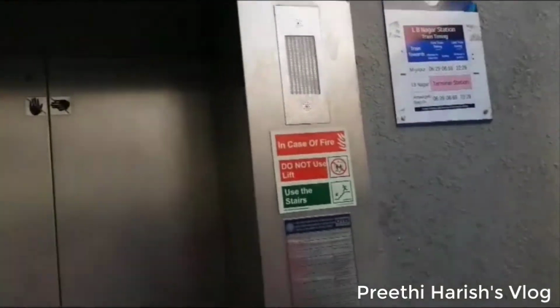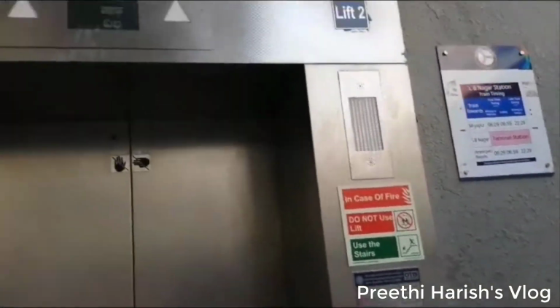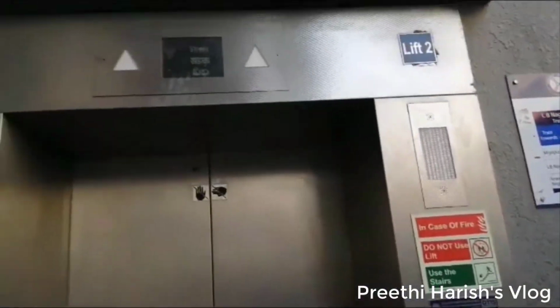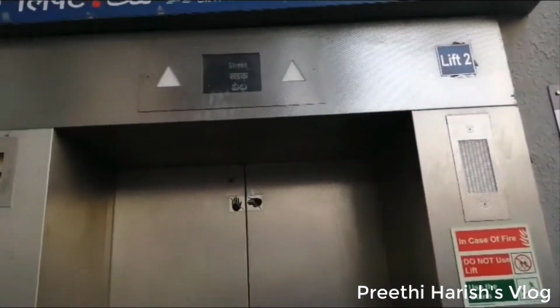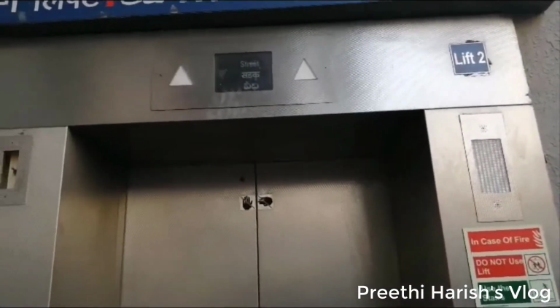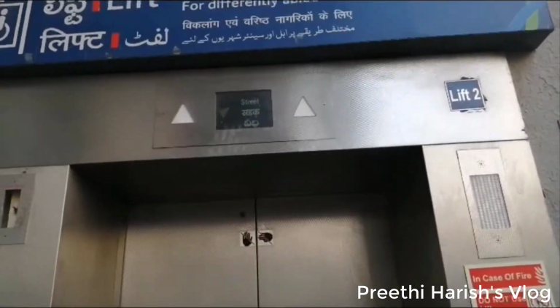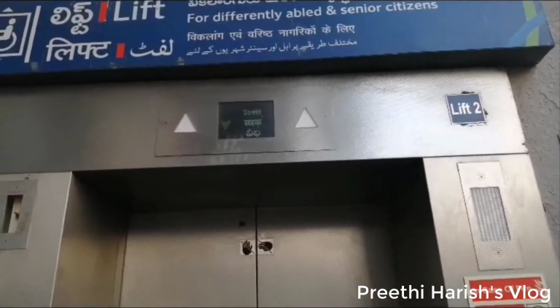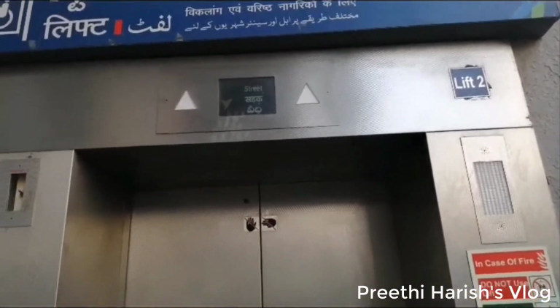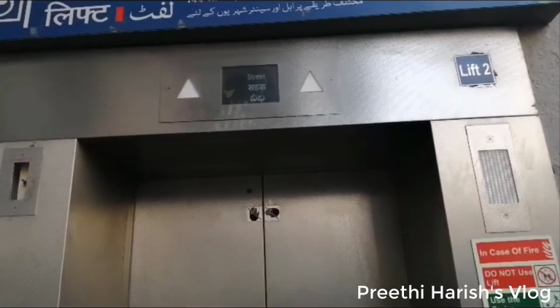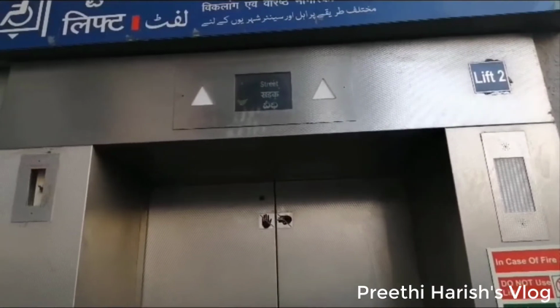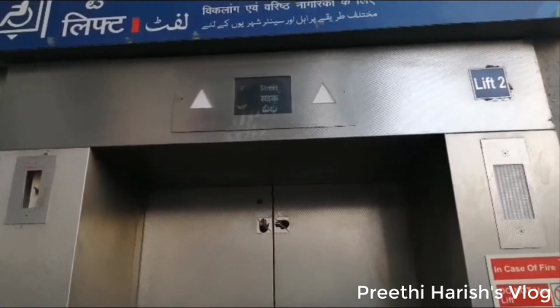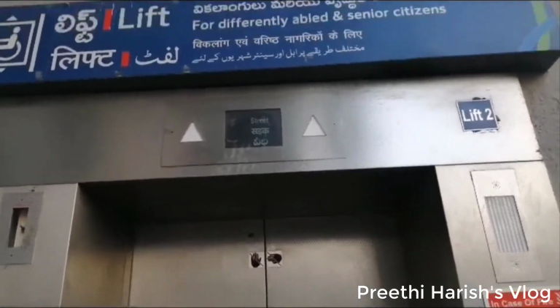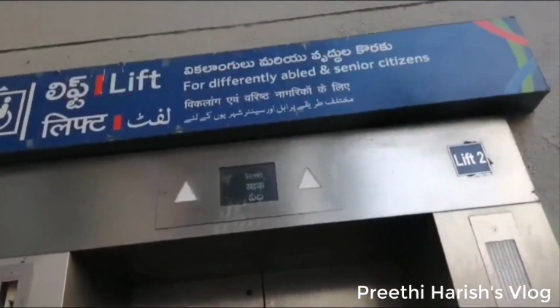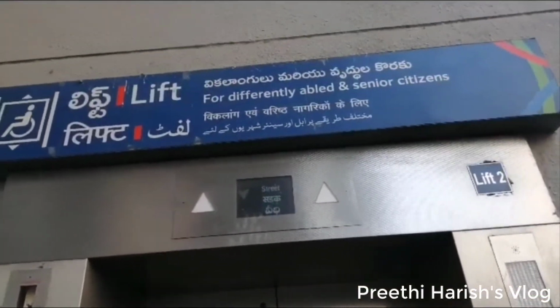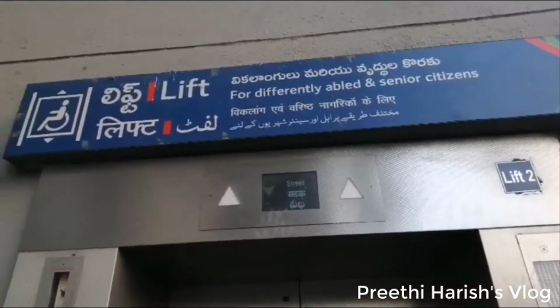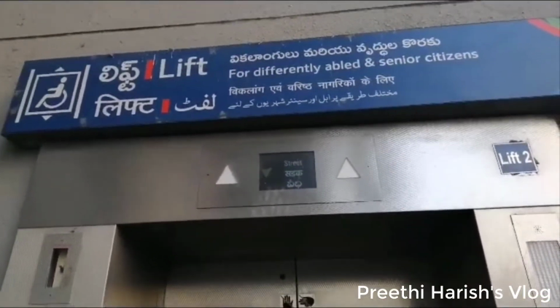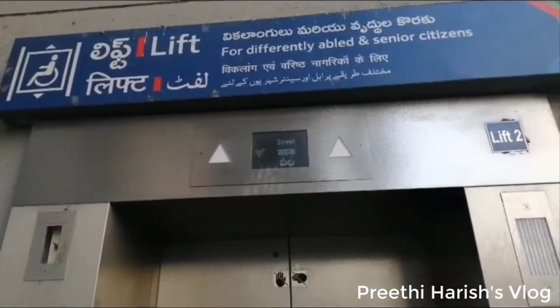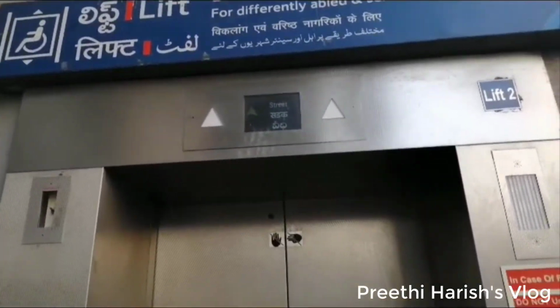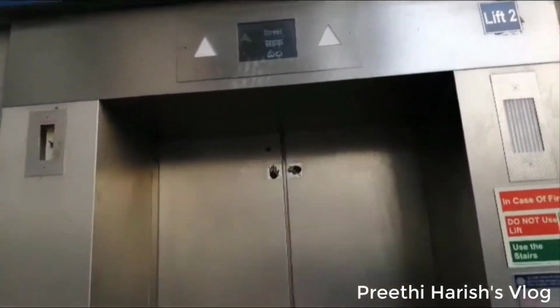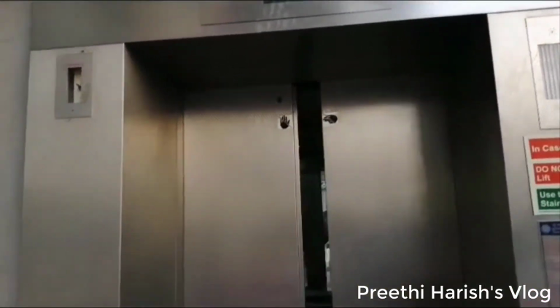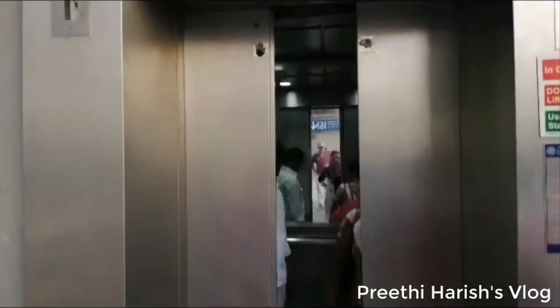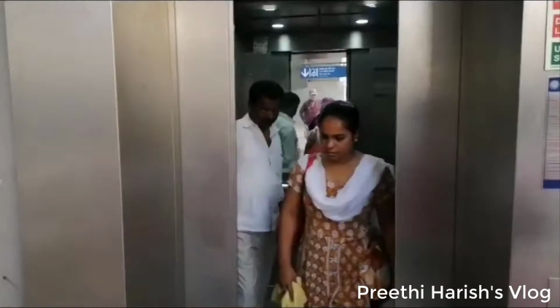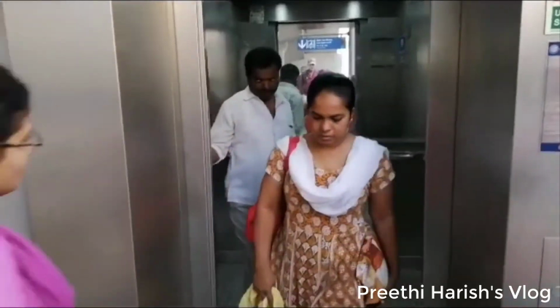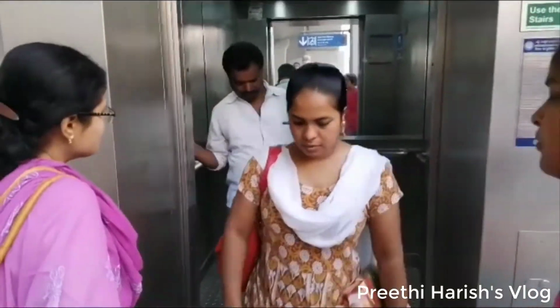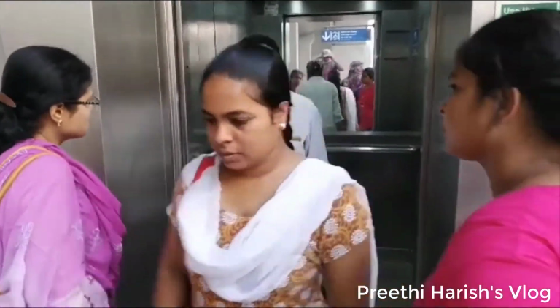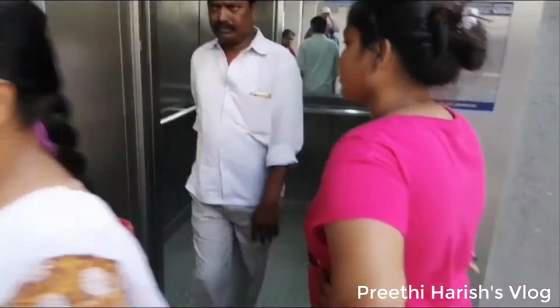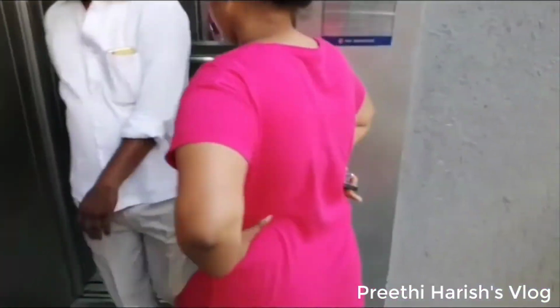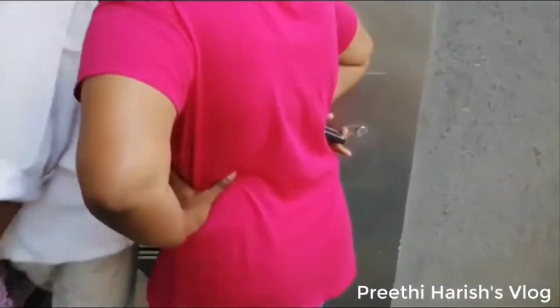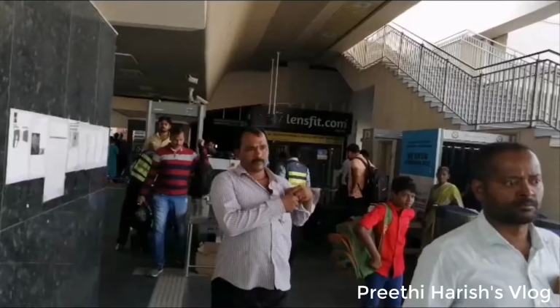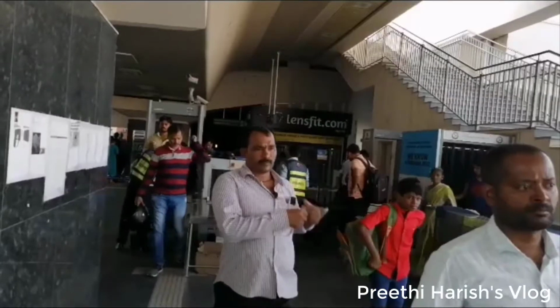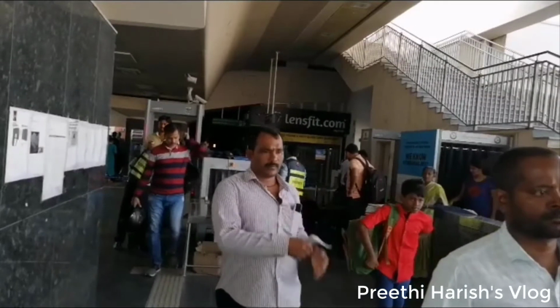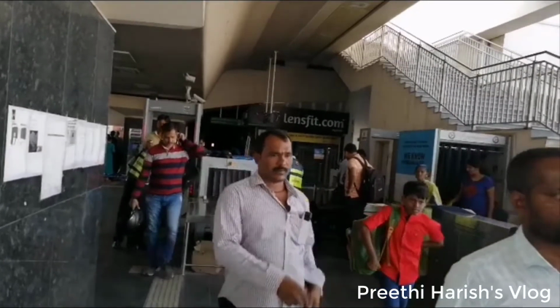There is a lift facility available at the station. If you don't know how to use it, you can do lift access. If you use the escalator, you can go up to the first floor.